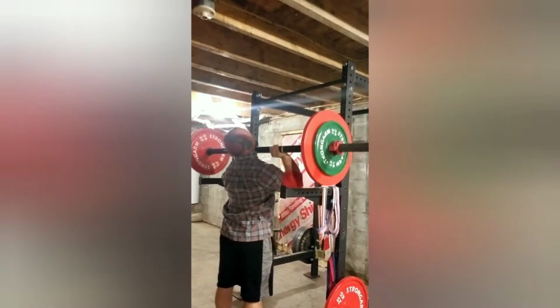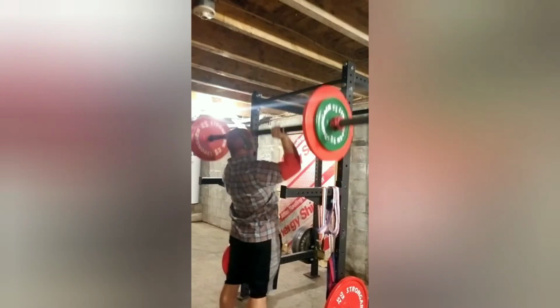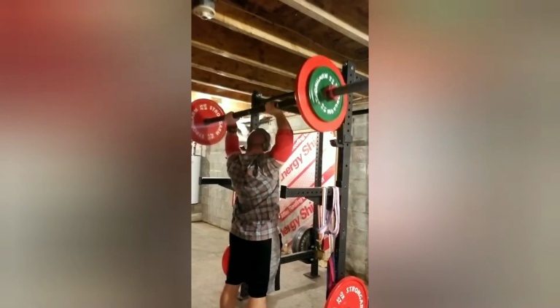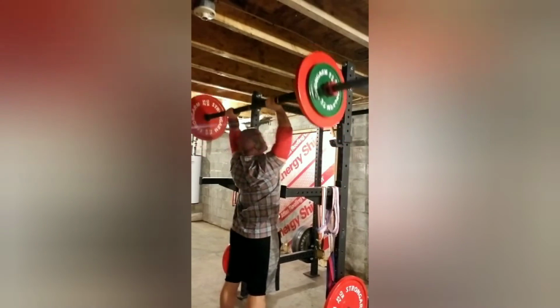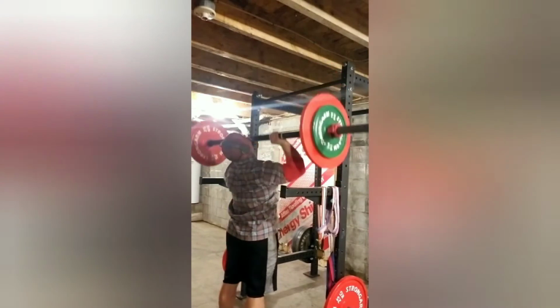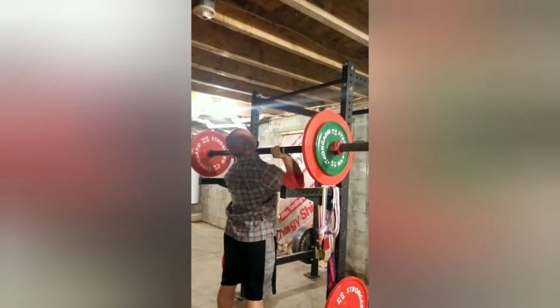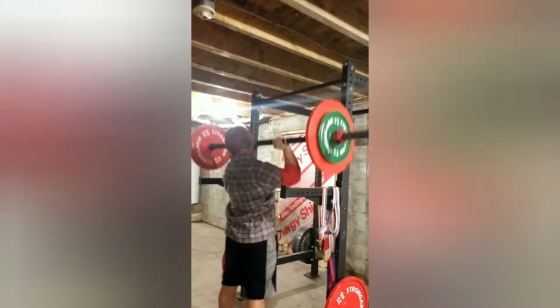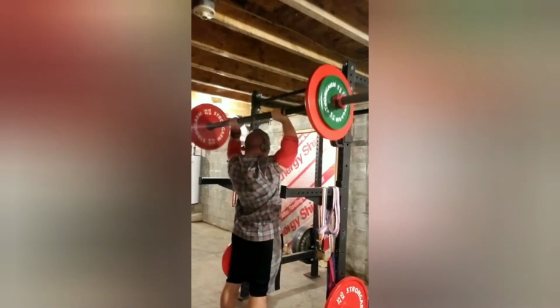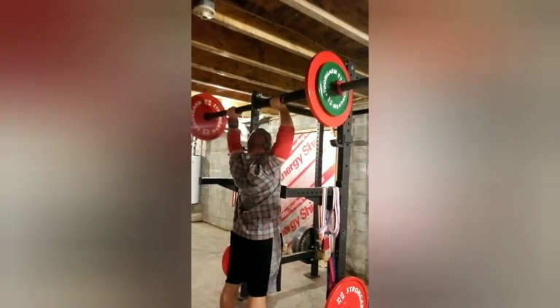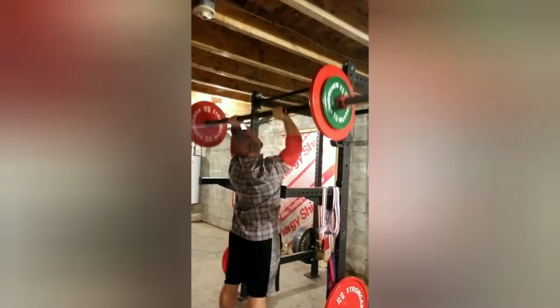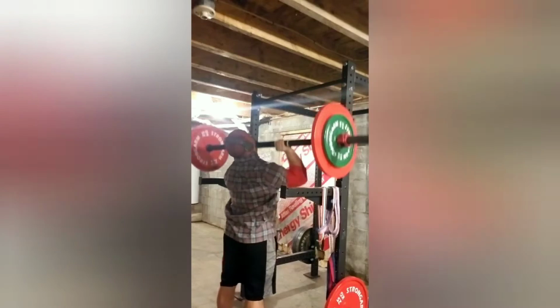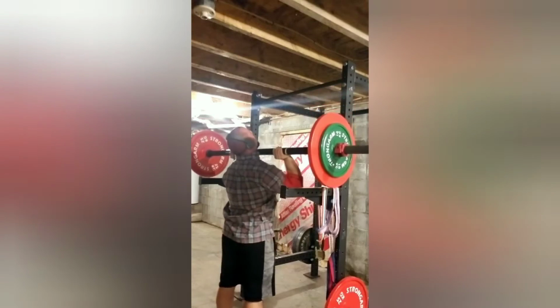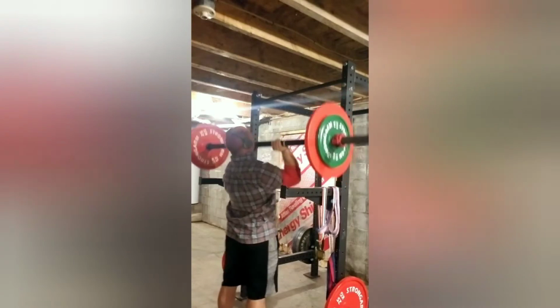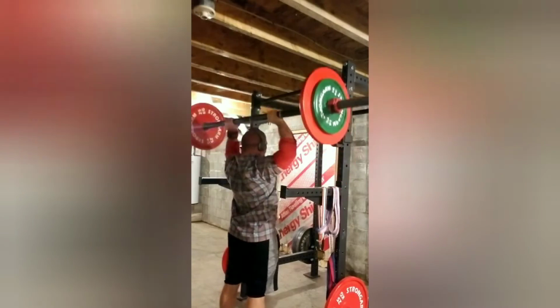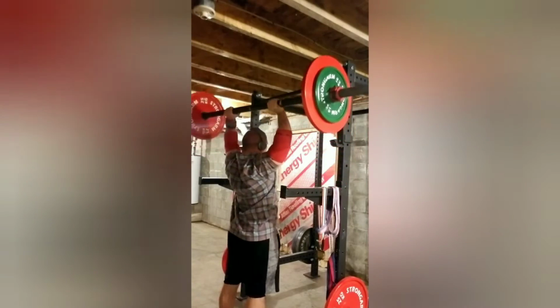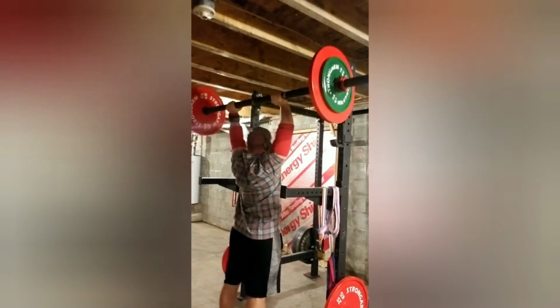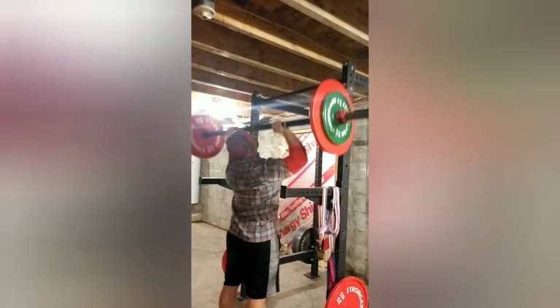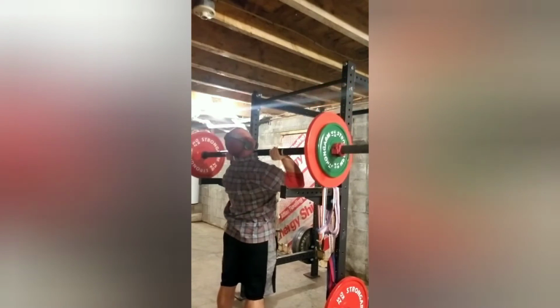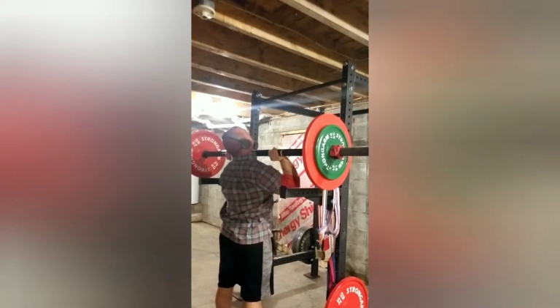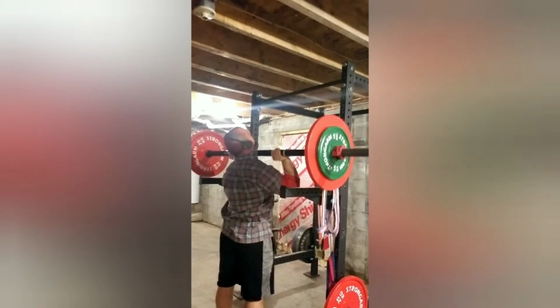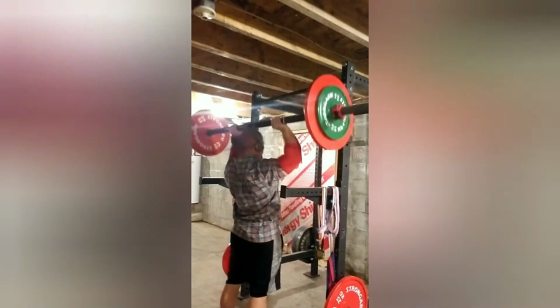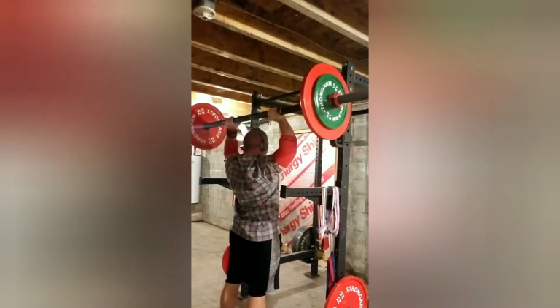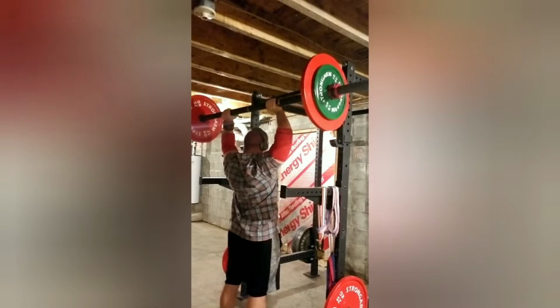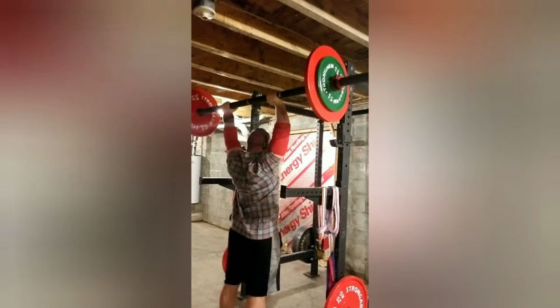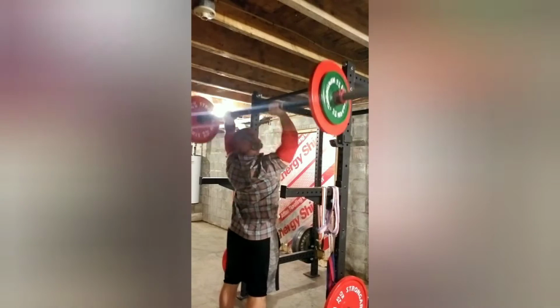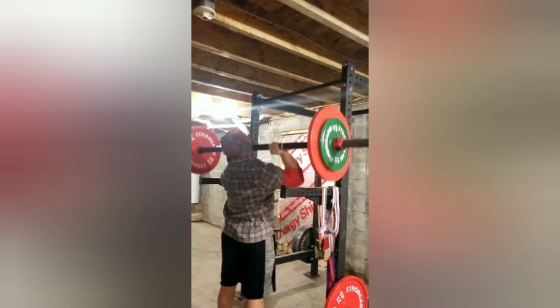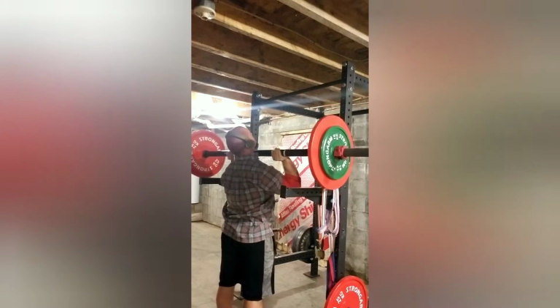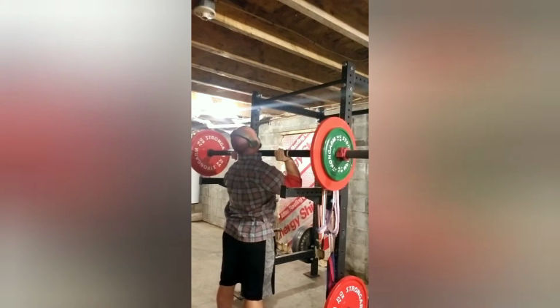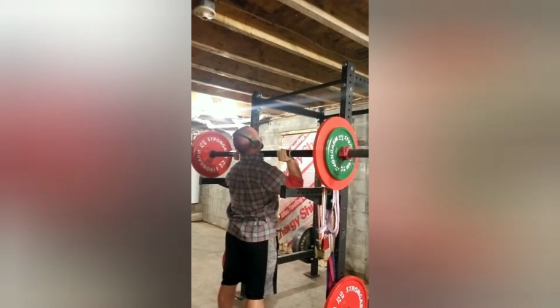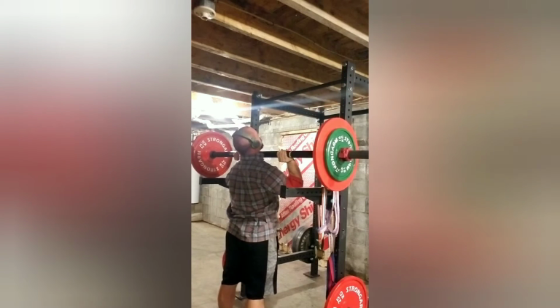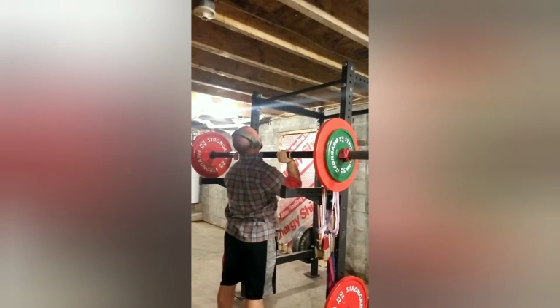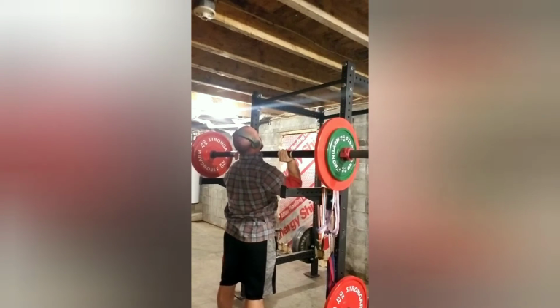The best way when you're doing AMRAPs for strict press is you gotta breathe at lockout. Don't try breathing when you have it down by your neck. I really think 12–13 could have been there if I would have taken a breather at the top.